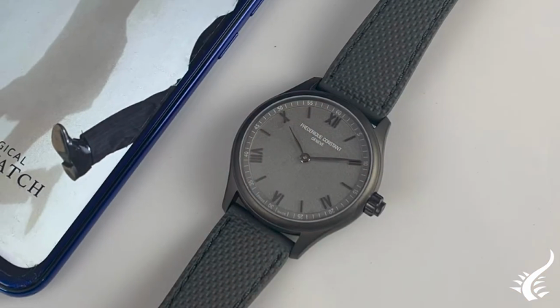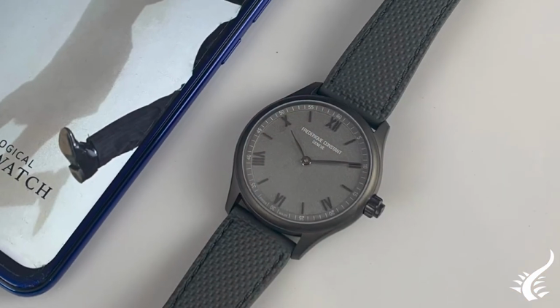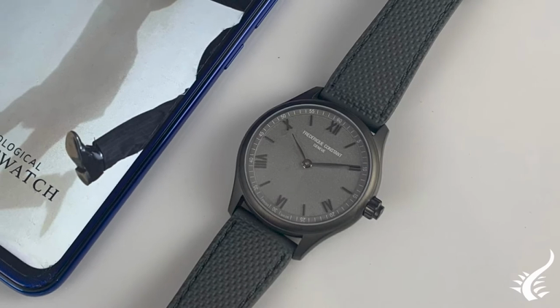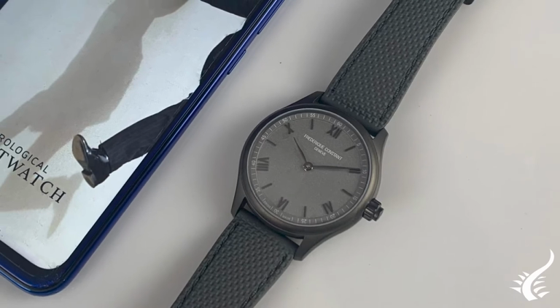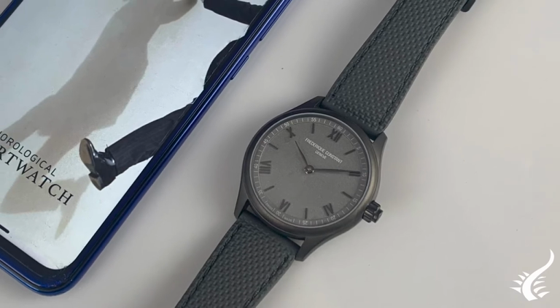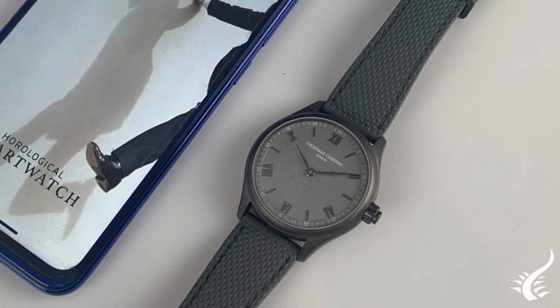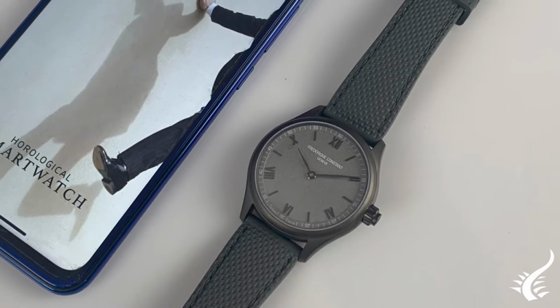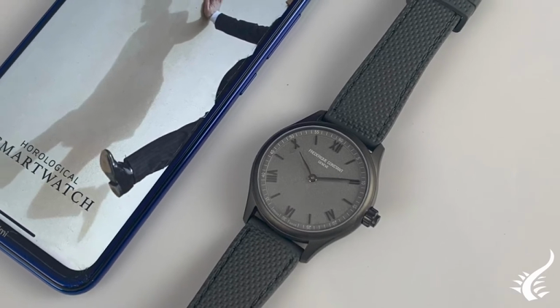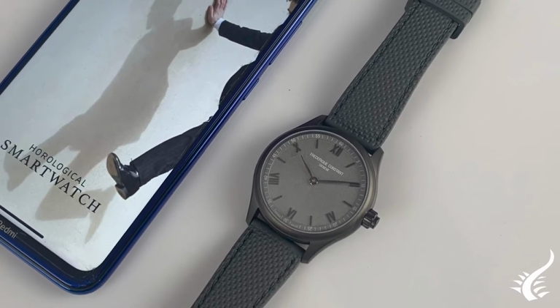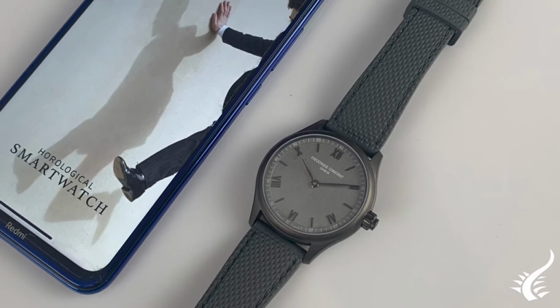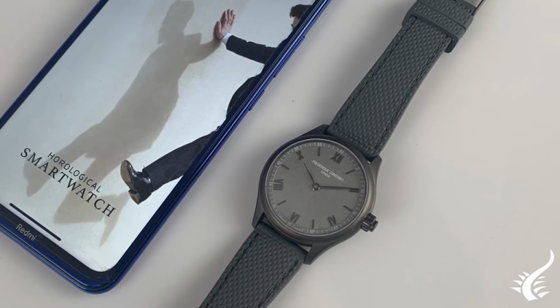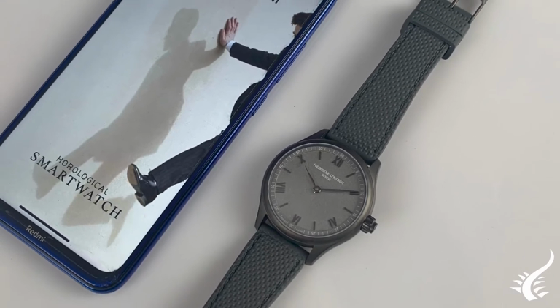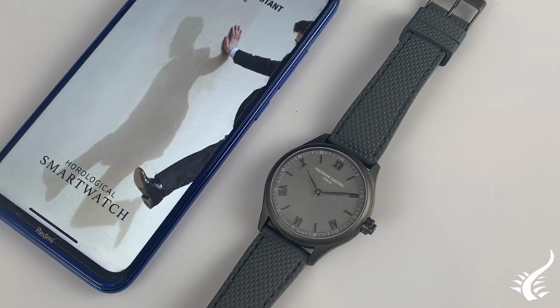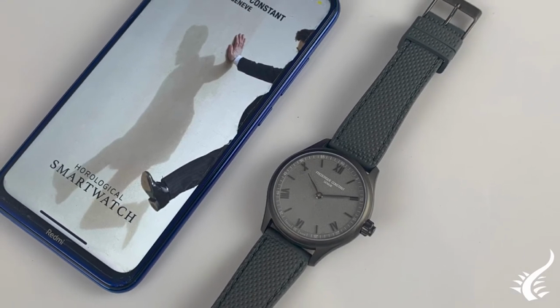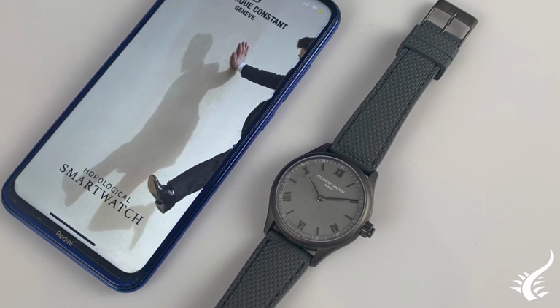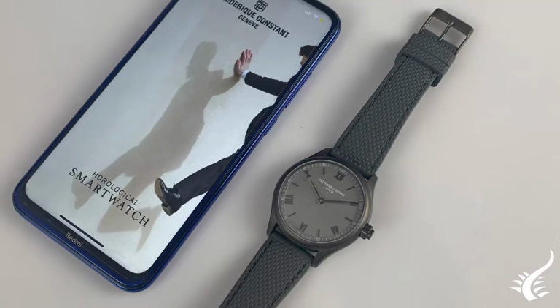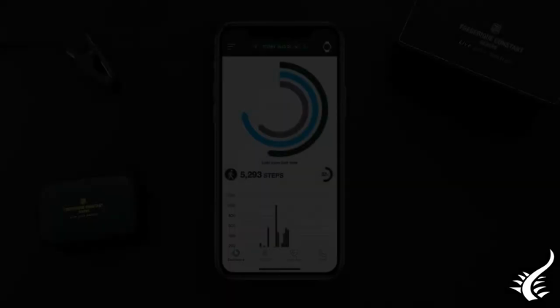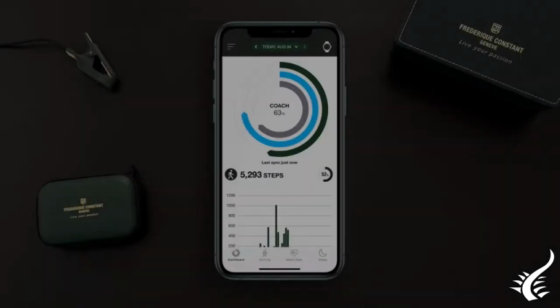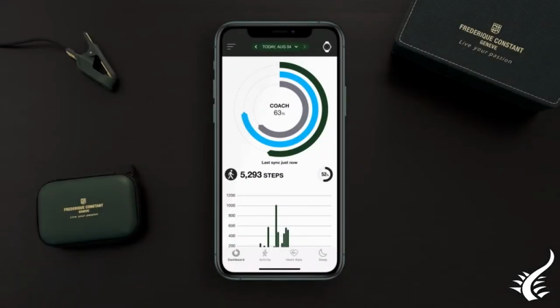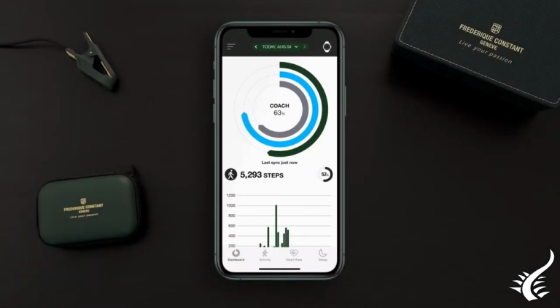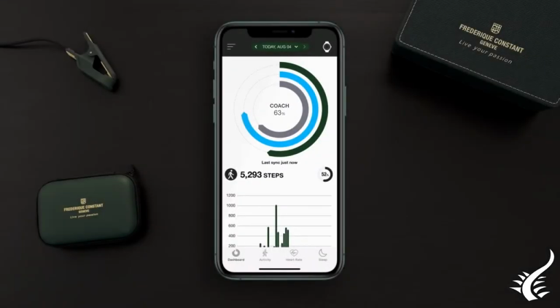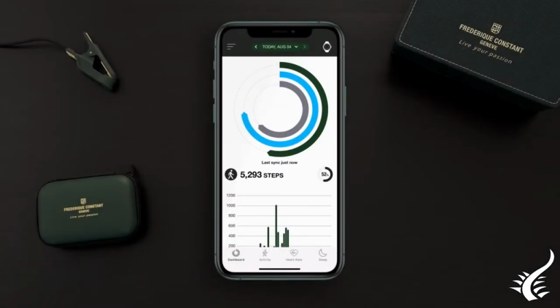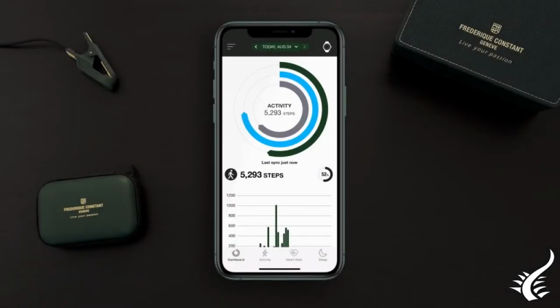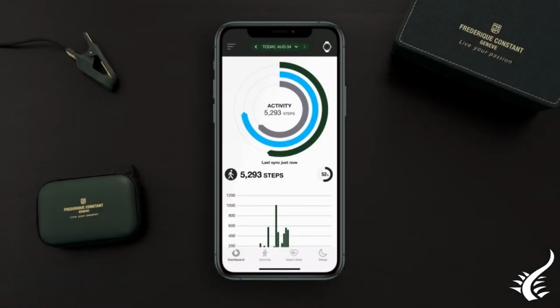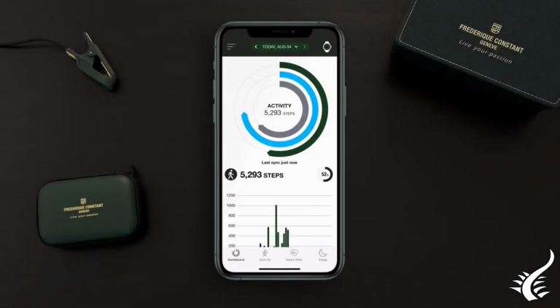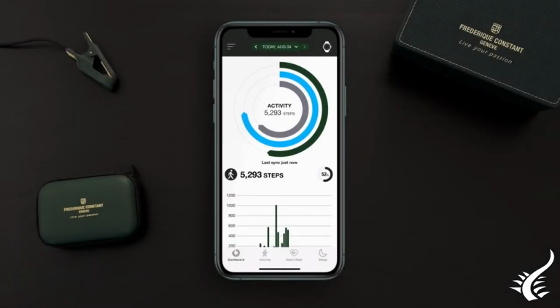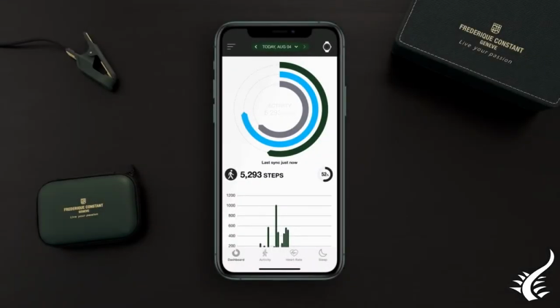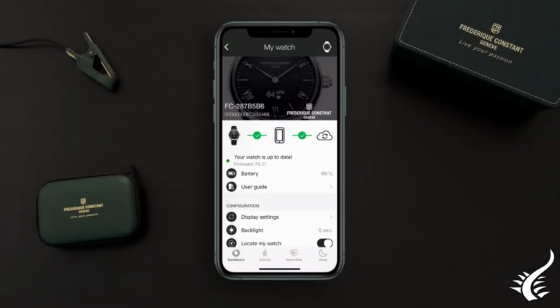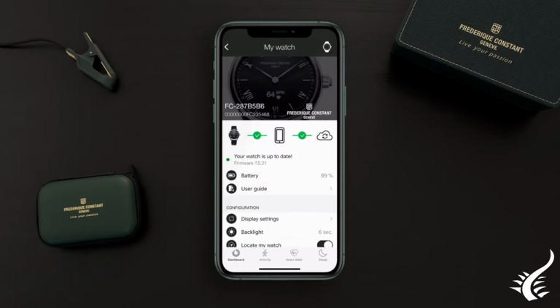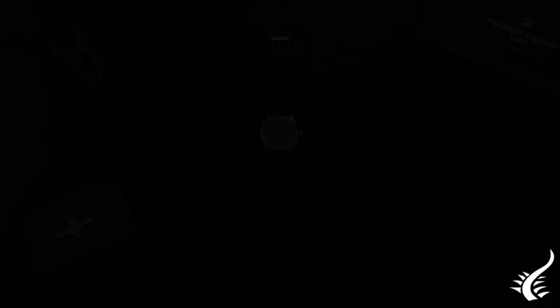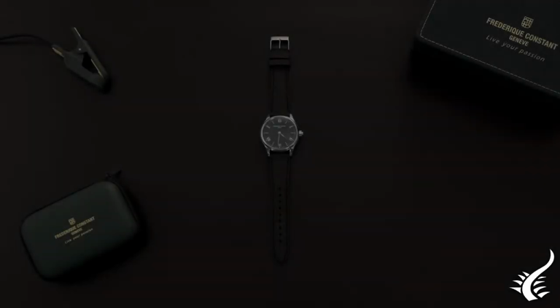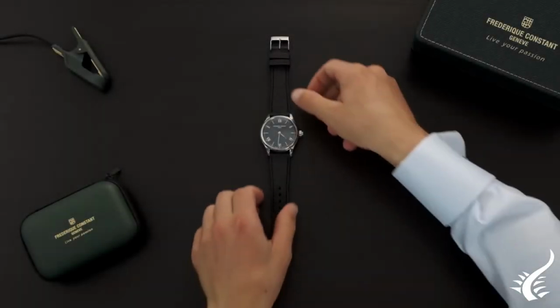On both Android and iOS, you will find the Frederique Constant smartwatch app, with which you can monitor and record data about the dynamic trainer, the quality of your sleep, your heart rate, or your pulse.